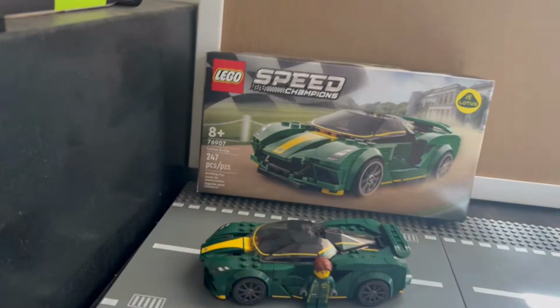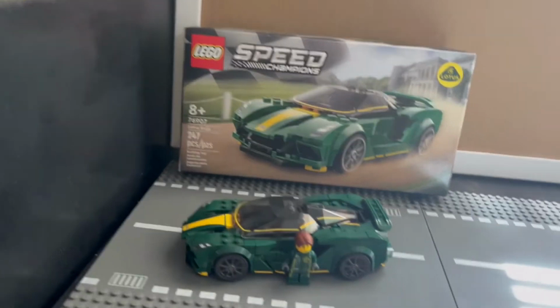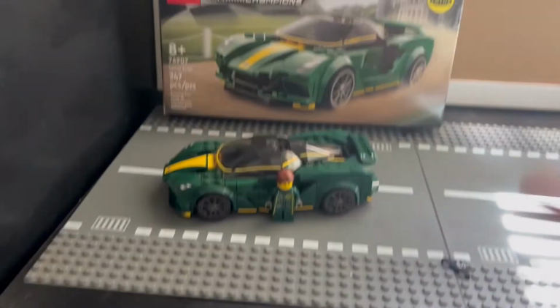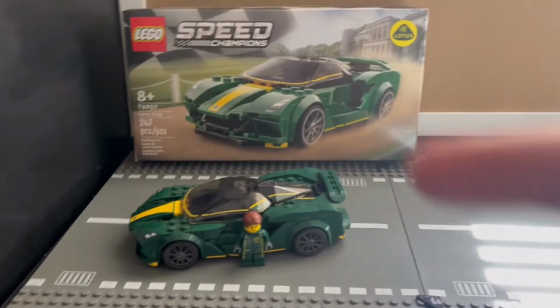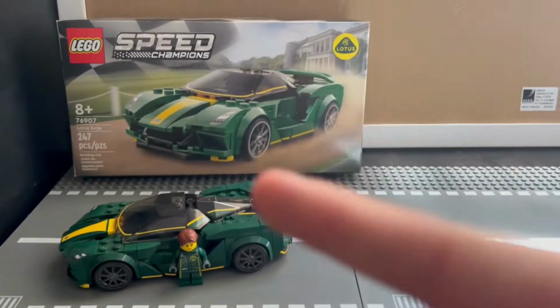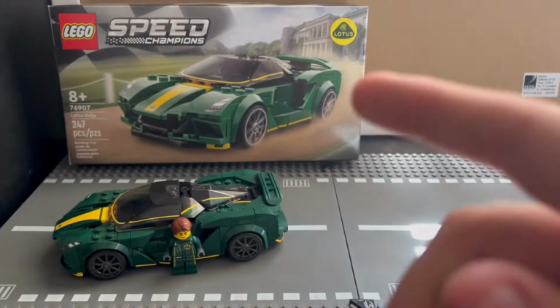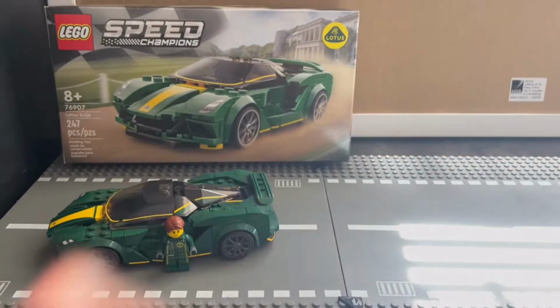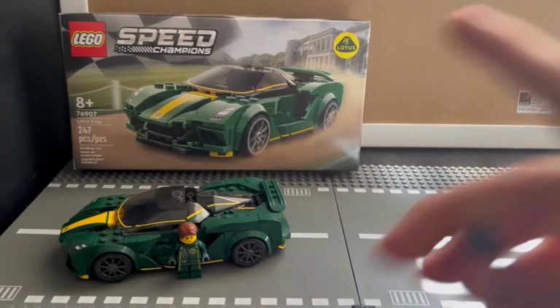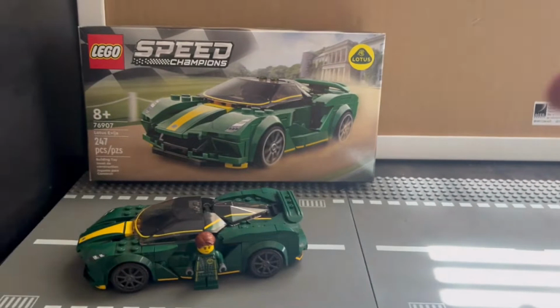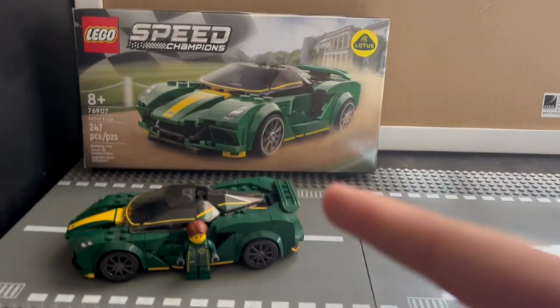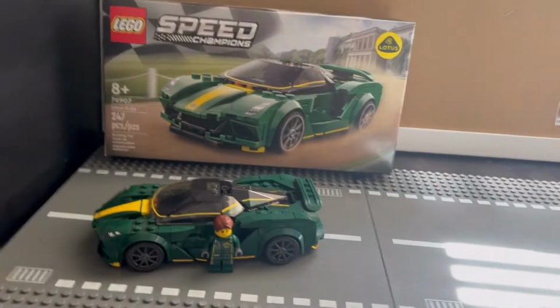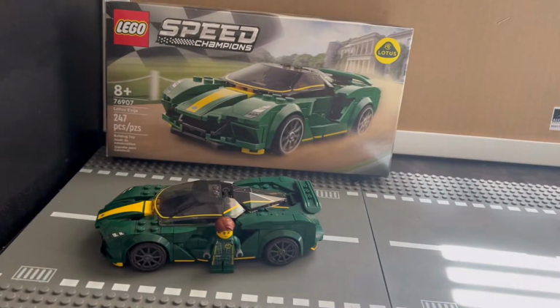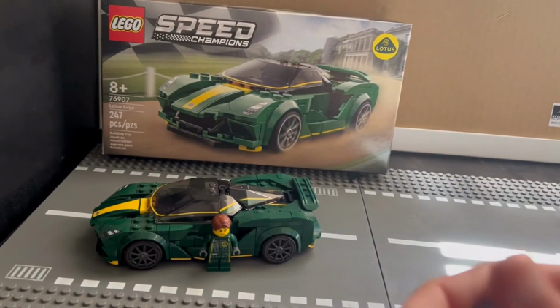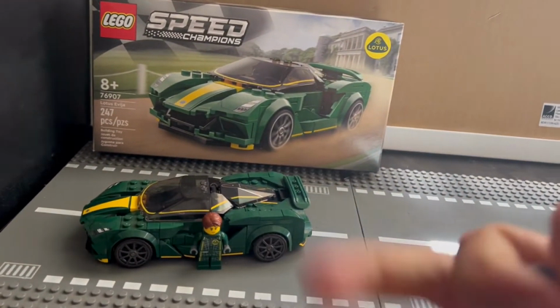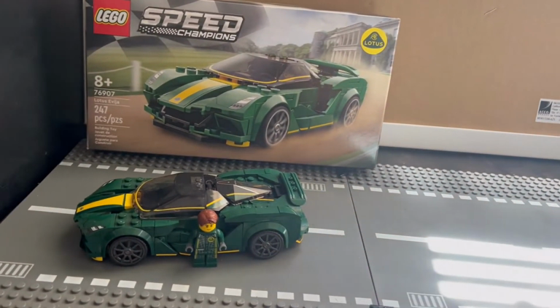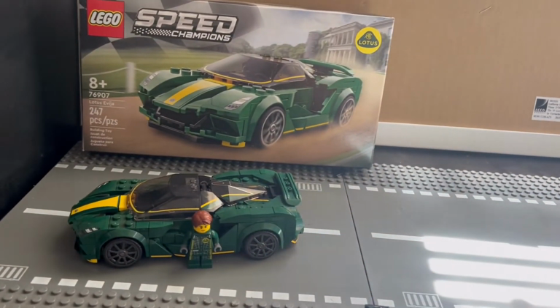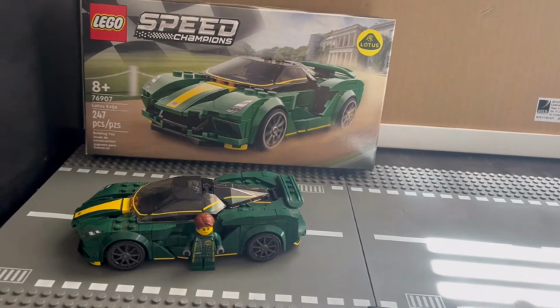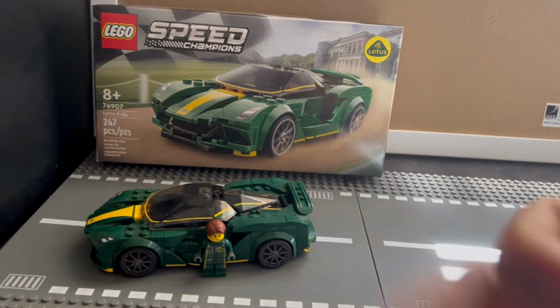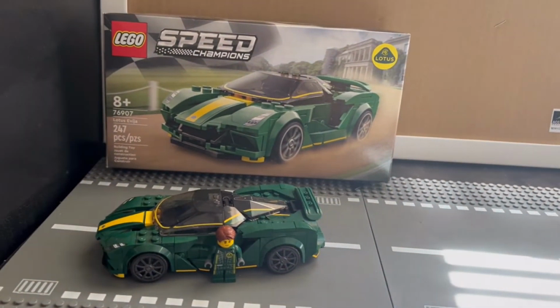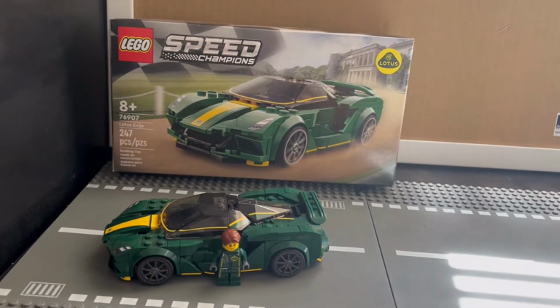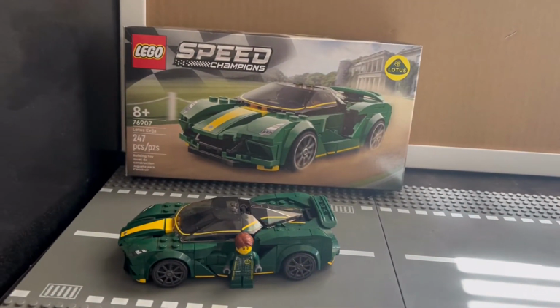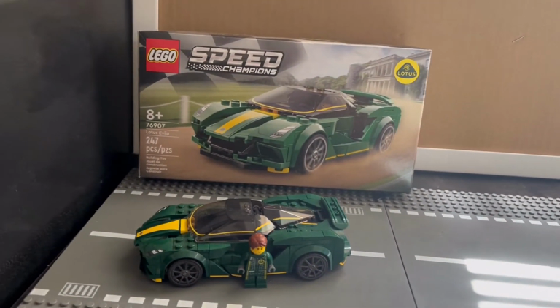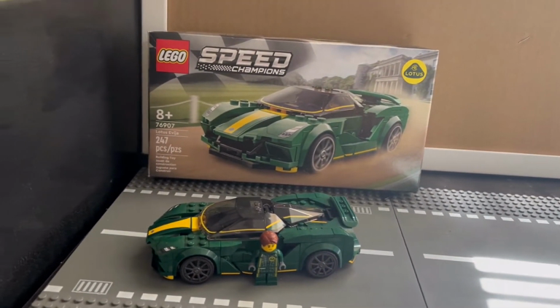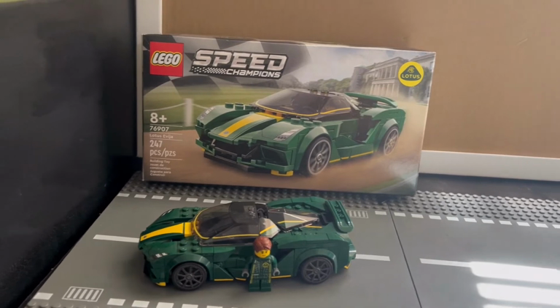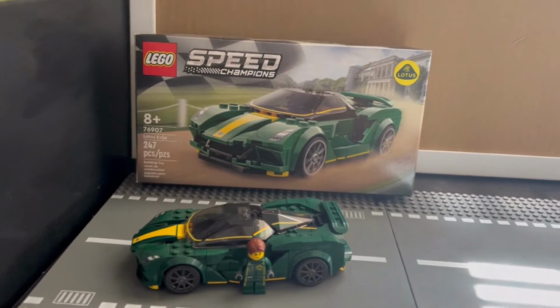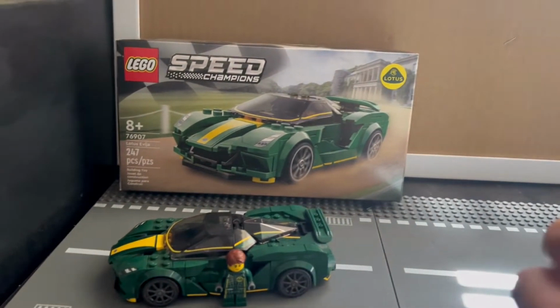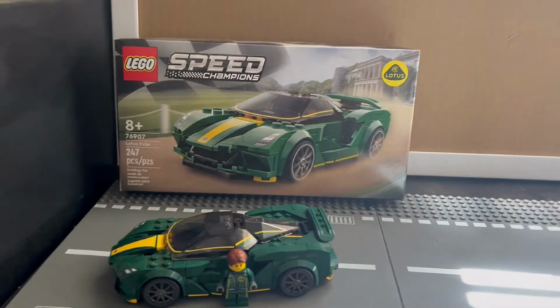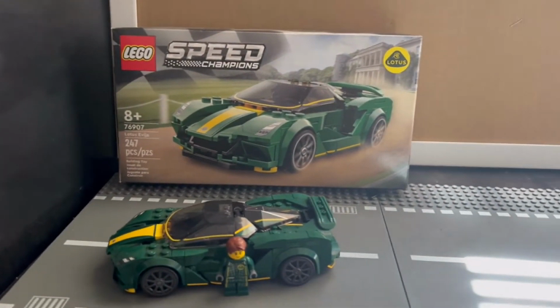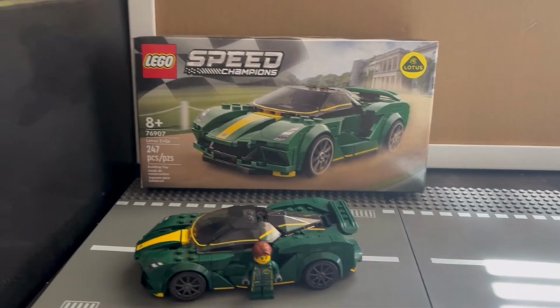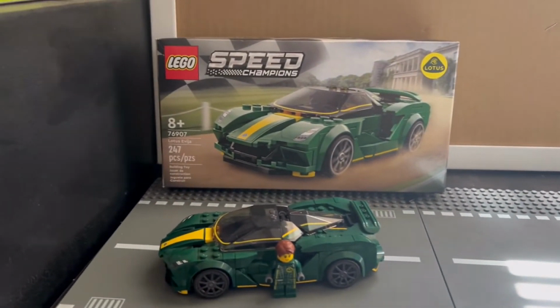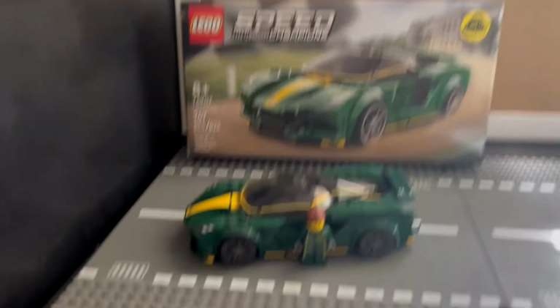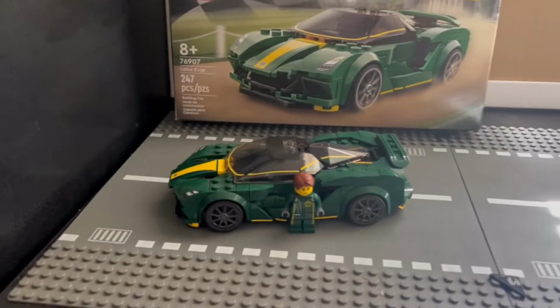We've covered many other LEGO Speed Champions — I'm going to put them as cards. Or you can find them on my channel if you want to search, see which ones you like, see which ones you don't, because it's quite a few. I've got a collection going on.